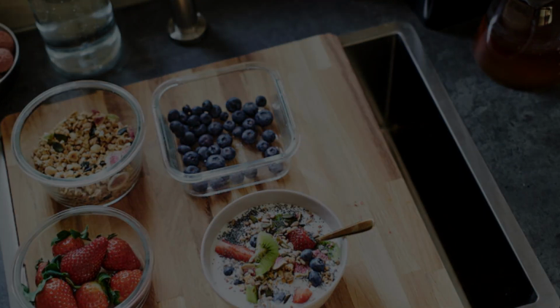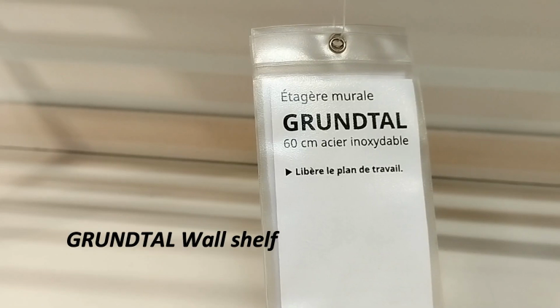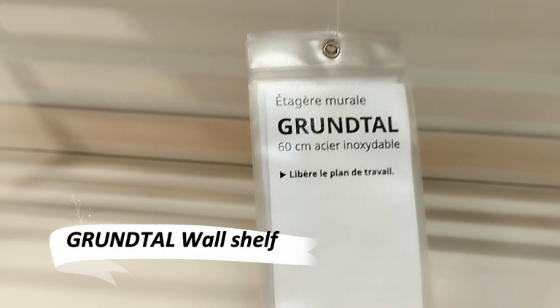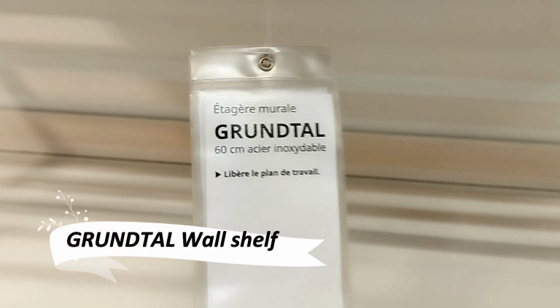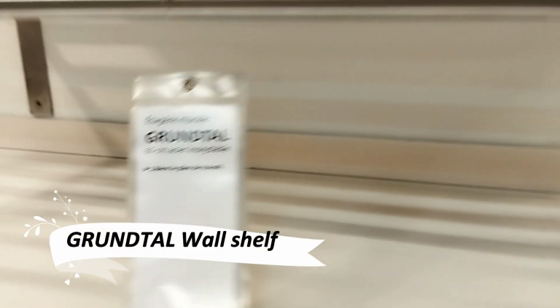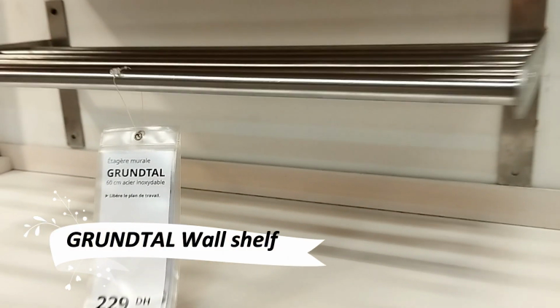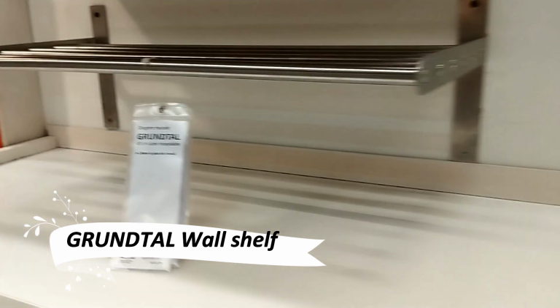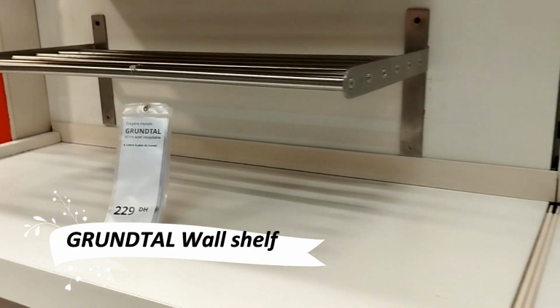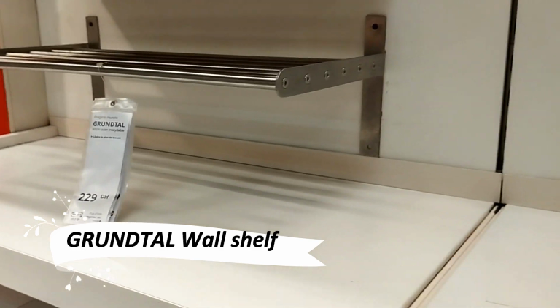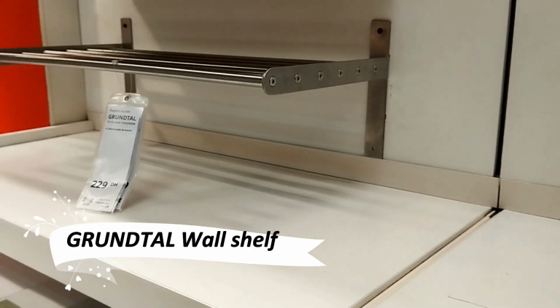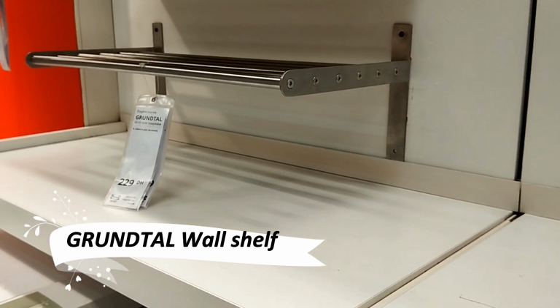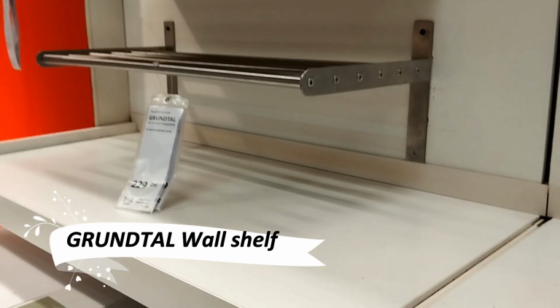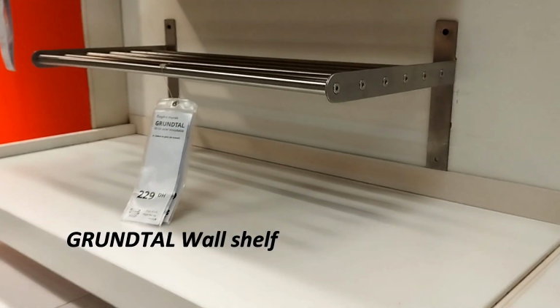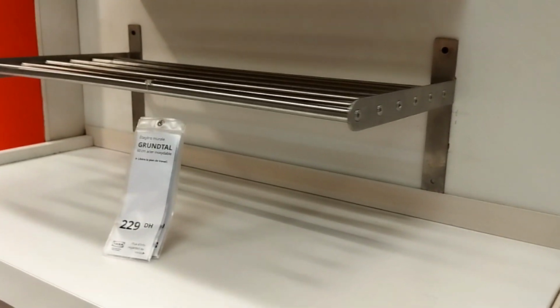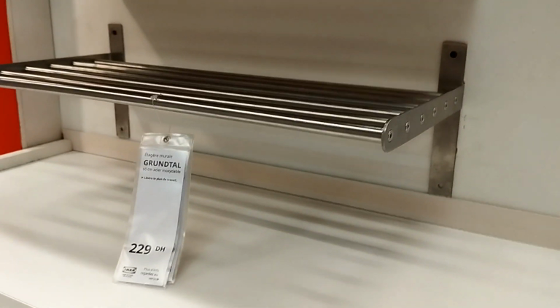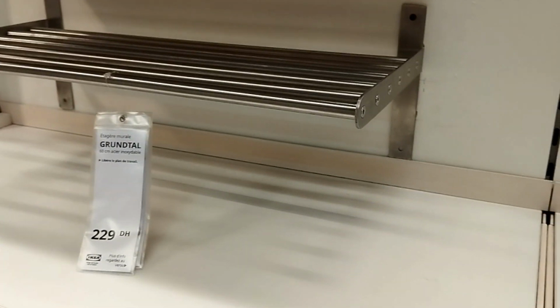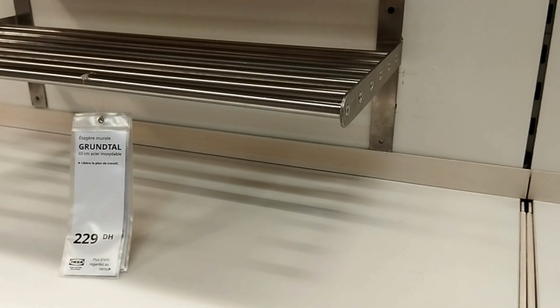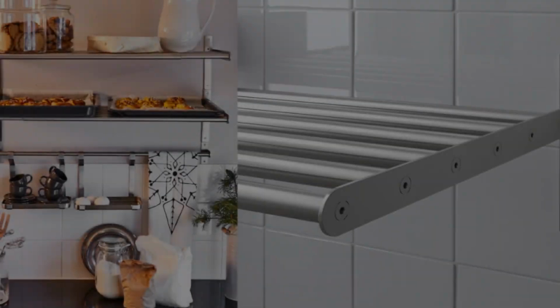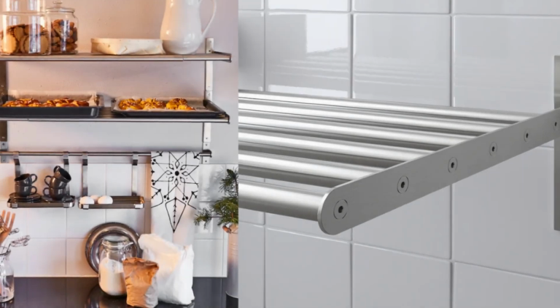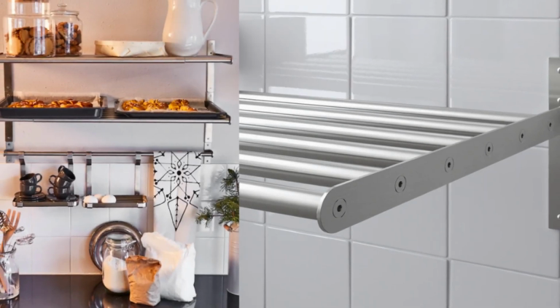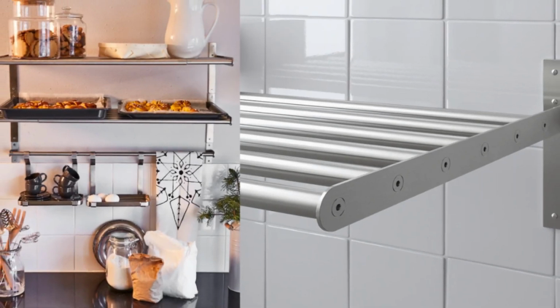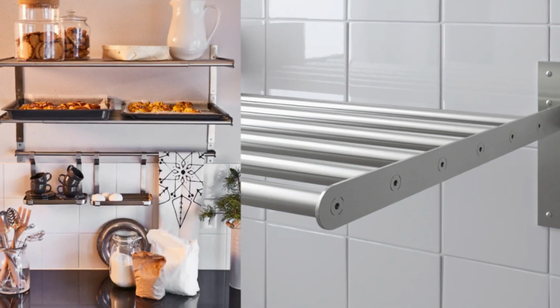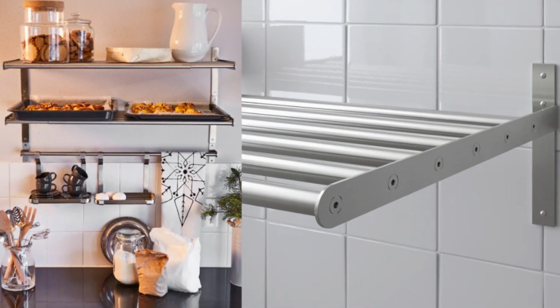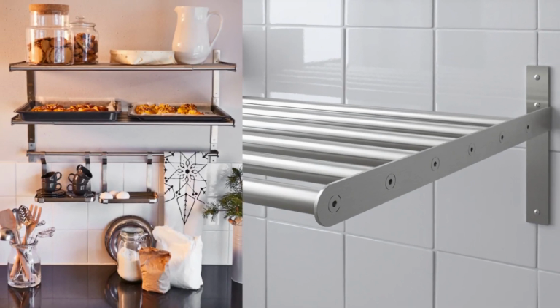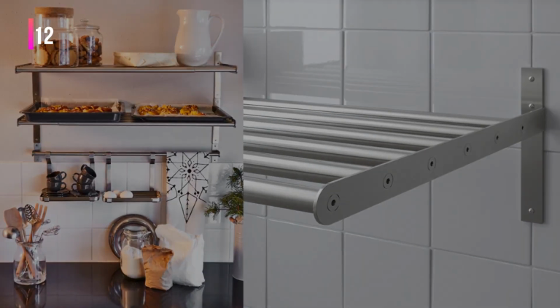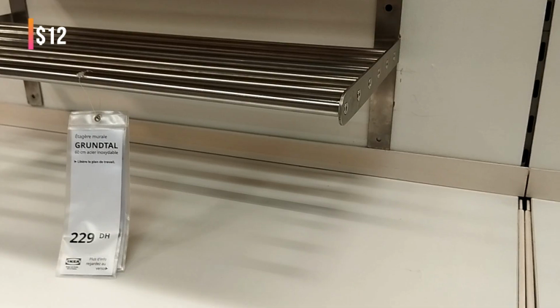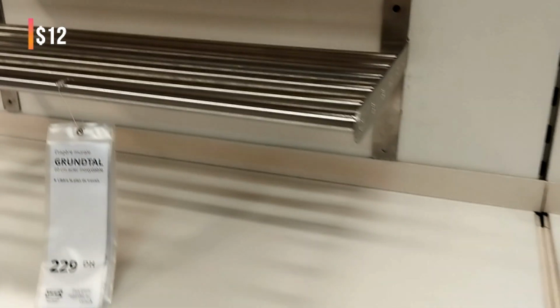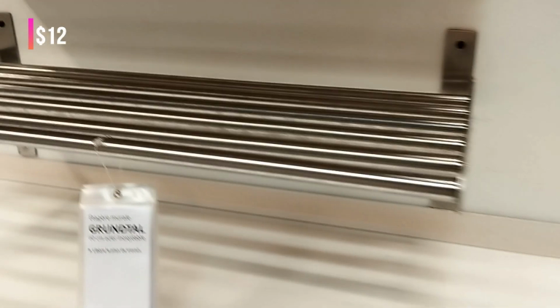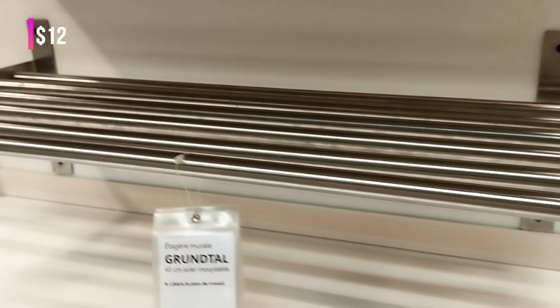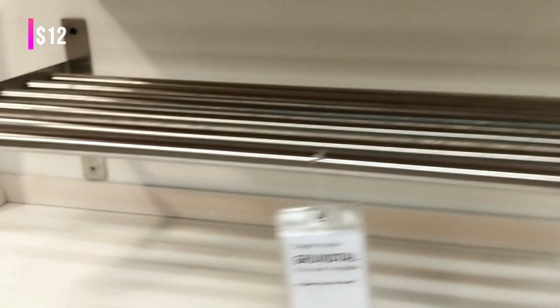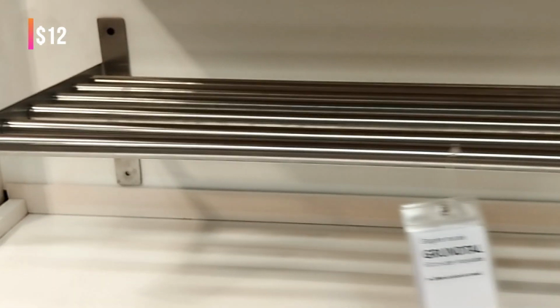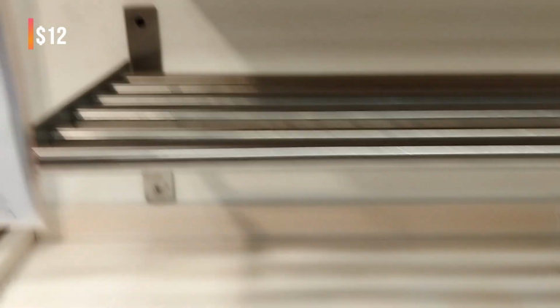The Gruntal wall shelf offers a generous steel surface for jars, hot dishes, or bowls, creating more workspace on your countertop. Inspired by restaurant kitchens, it's easy to clean and part of the sleek Gruntal series.